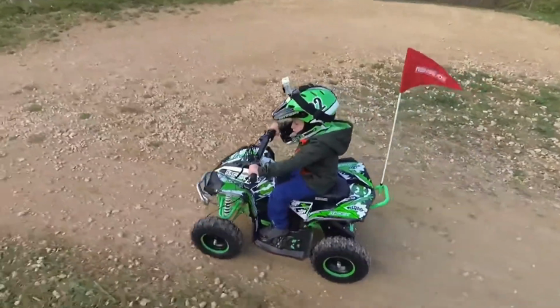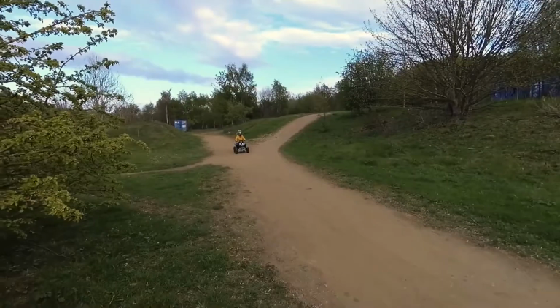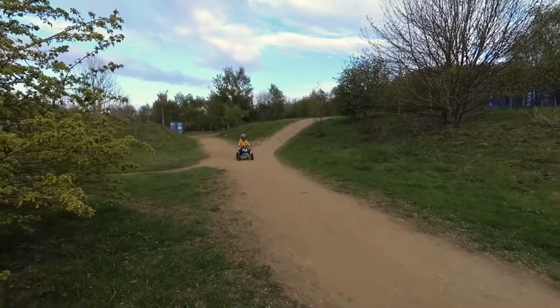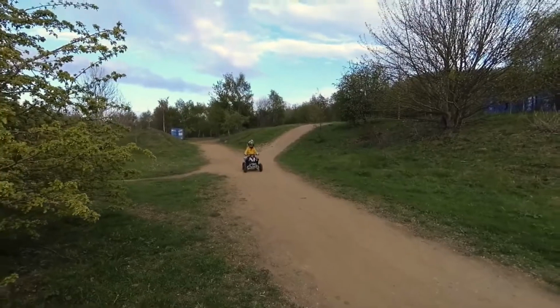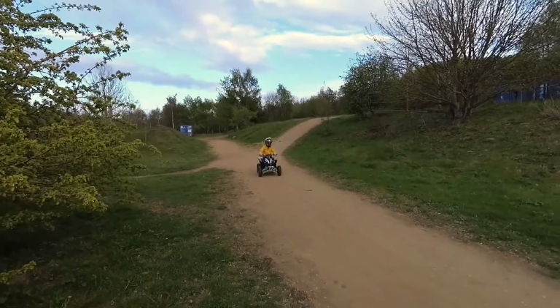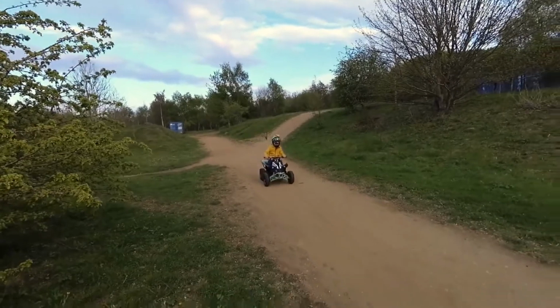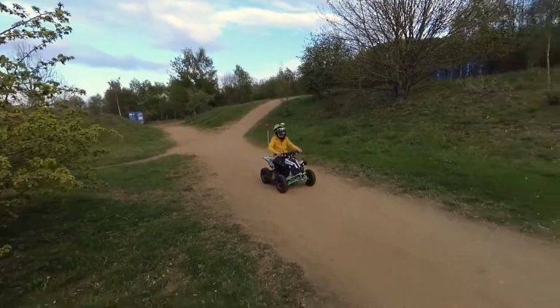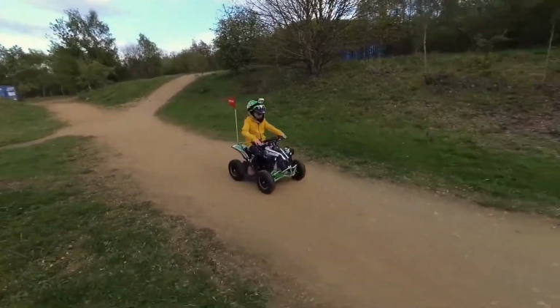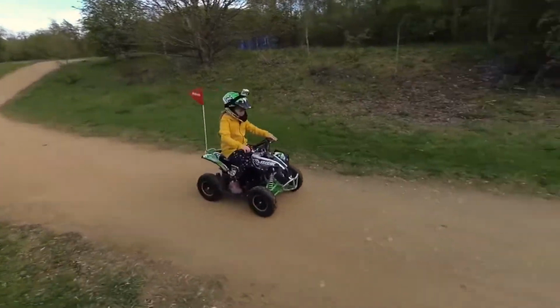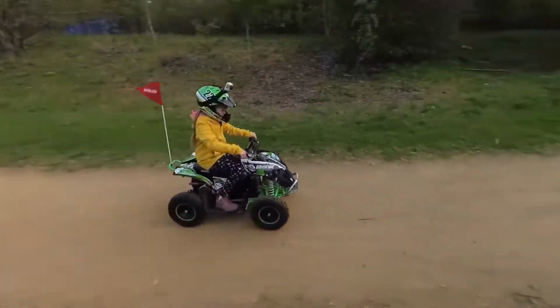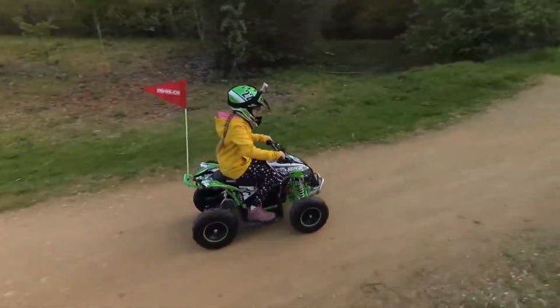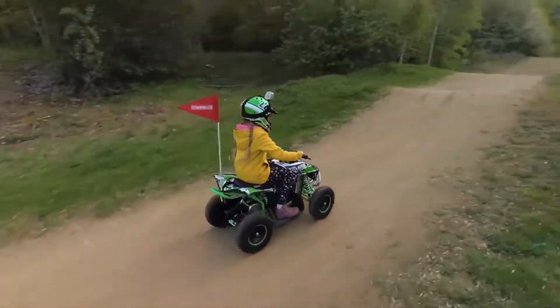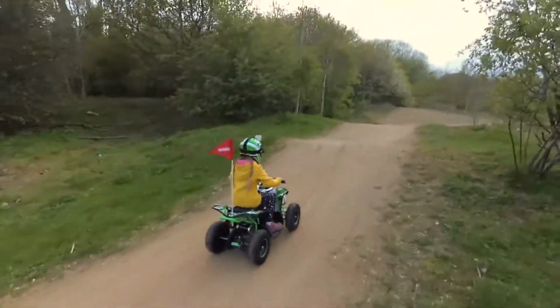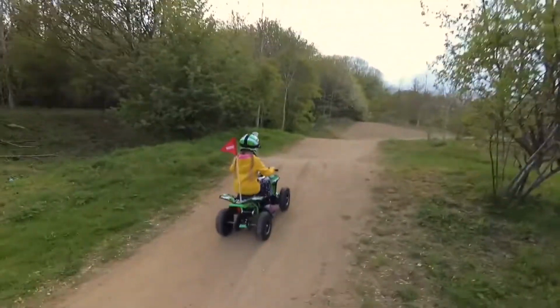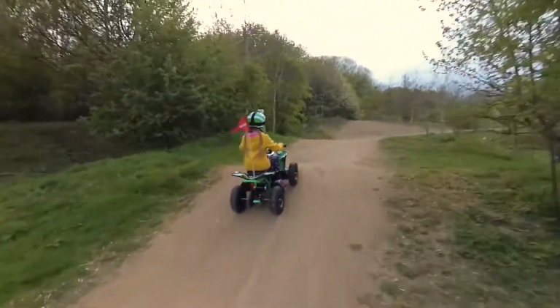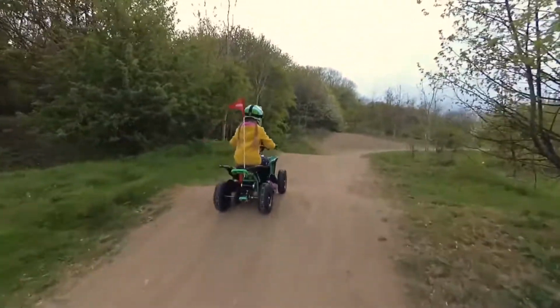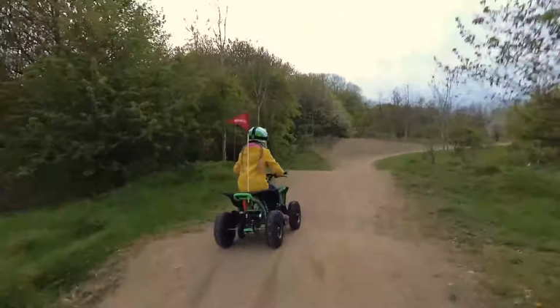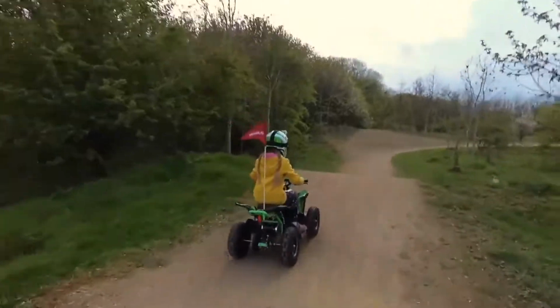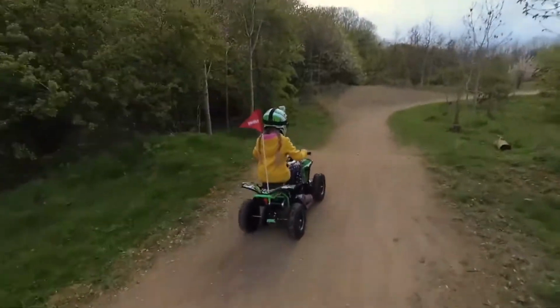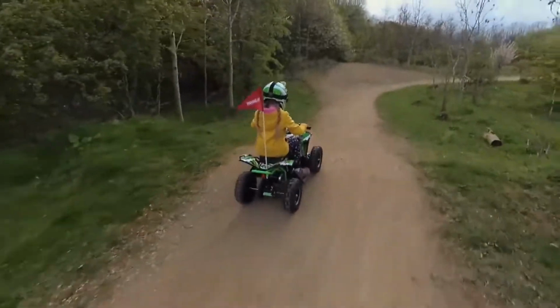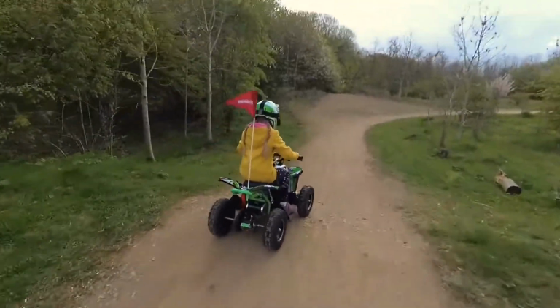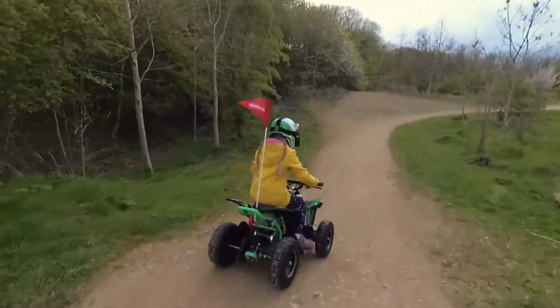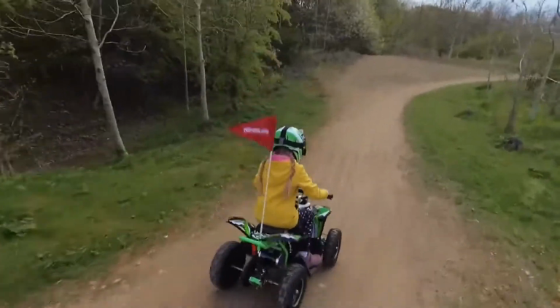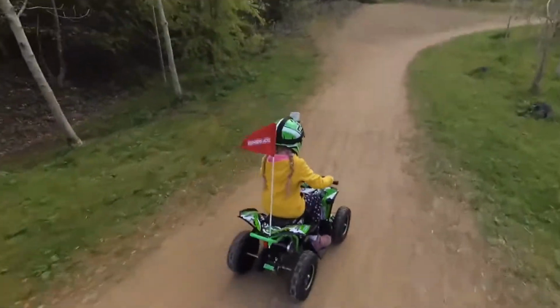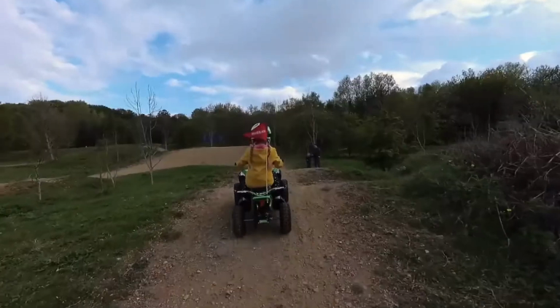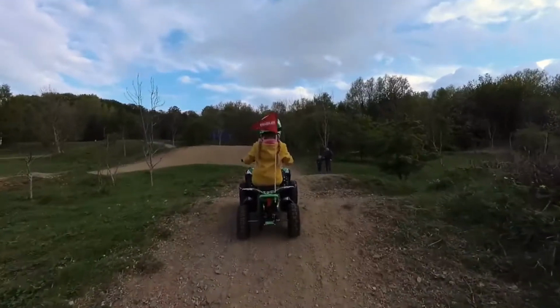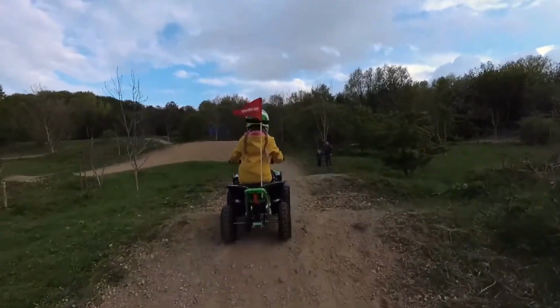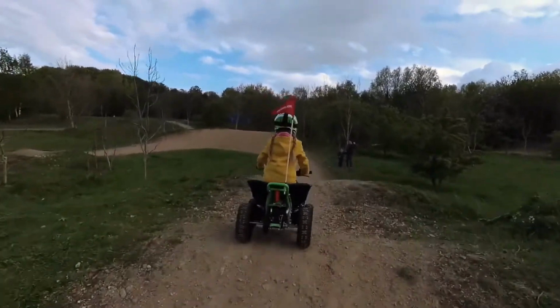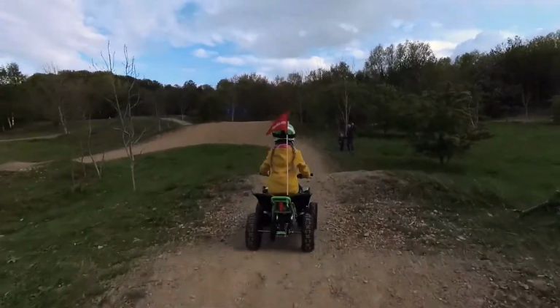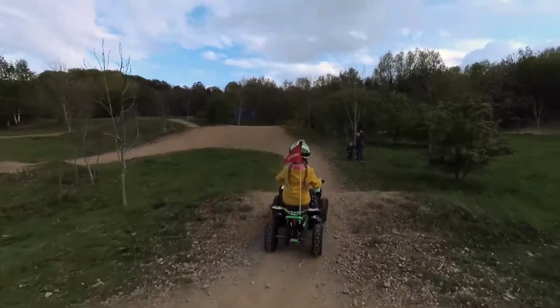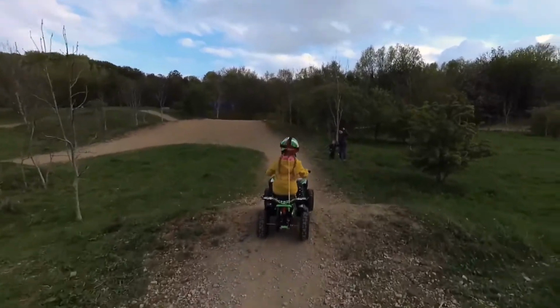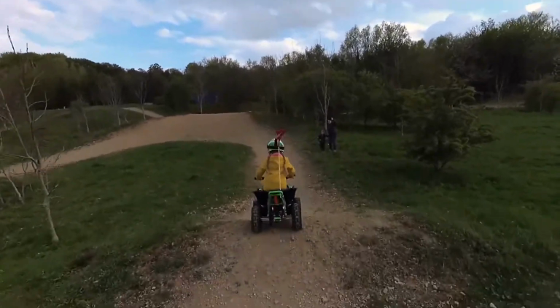Let your kids experience extreme sports early on and relive those childhood memories riding your first ATV with the Mototech Renegade Electric Kids ATV. Despite its name, this electric ATV is perfect for big kids and young adults.